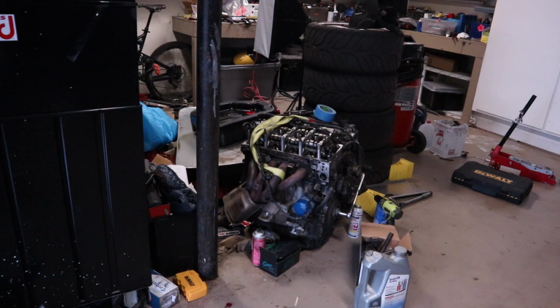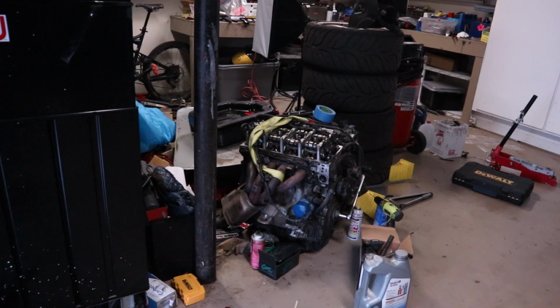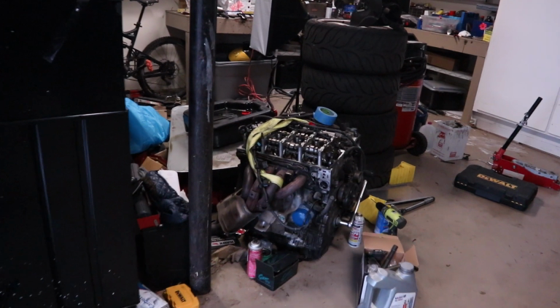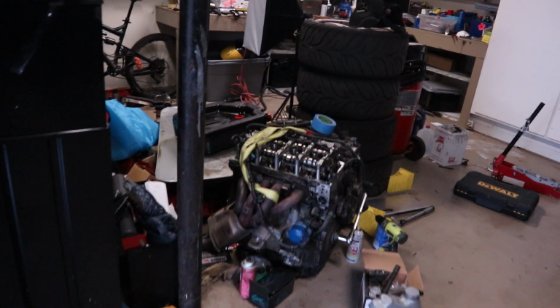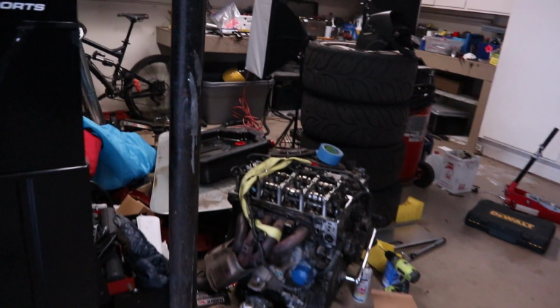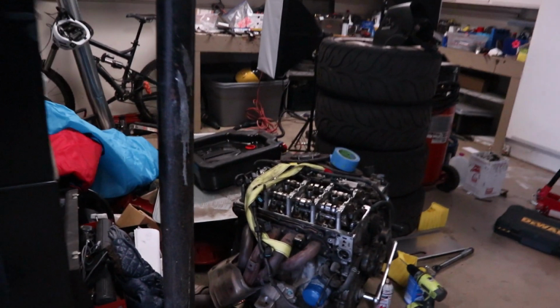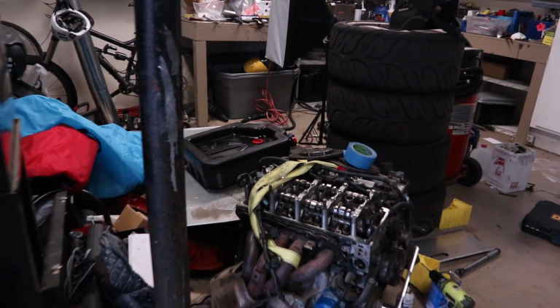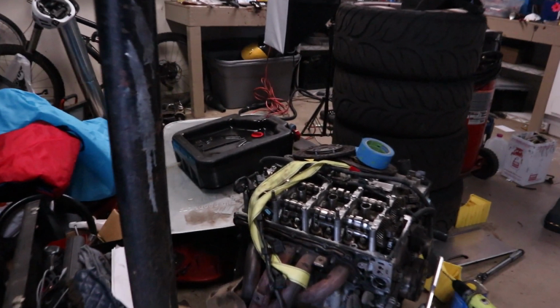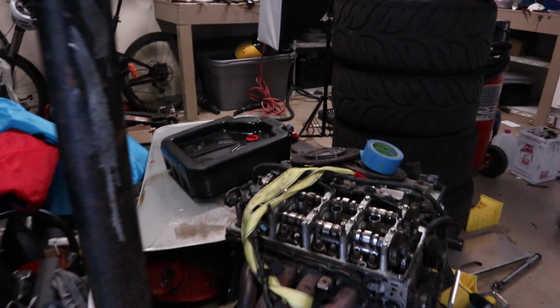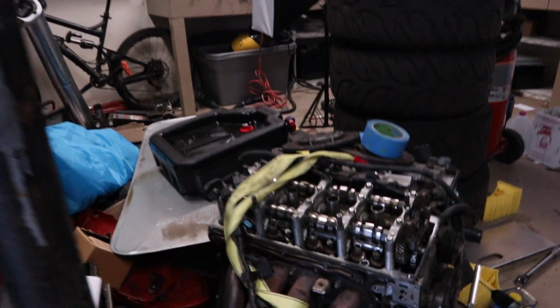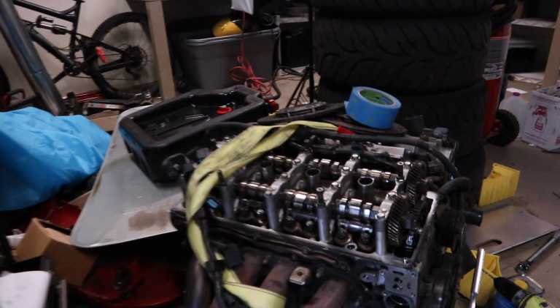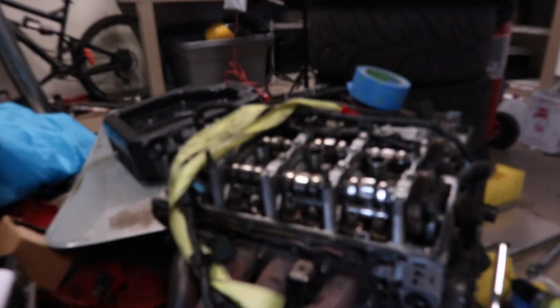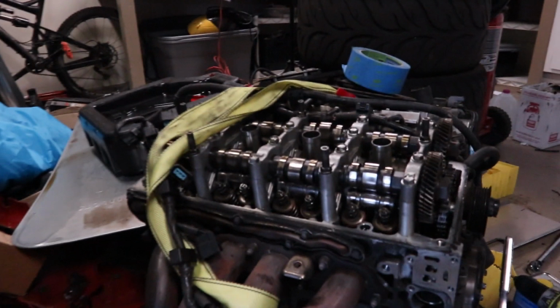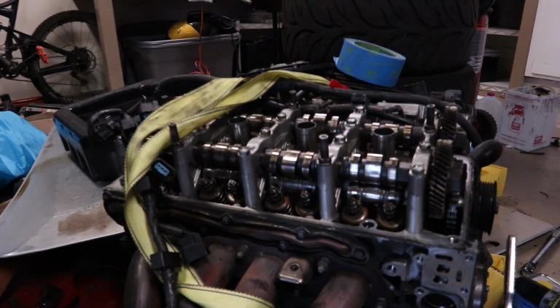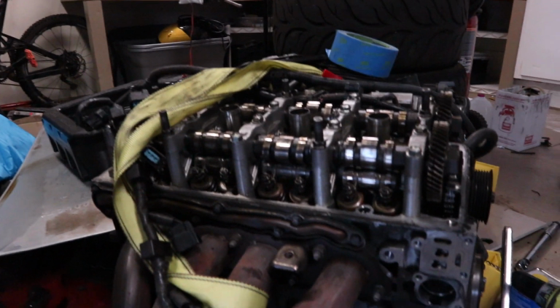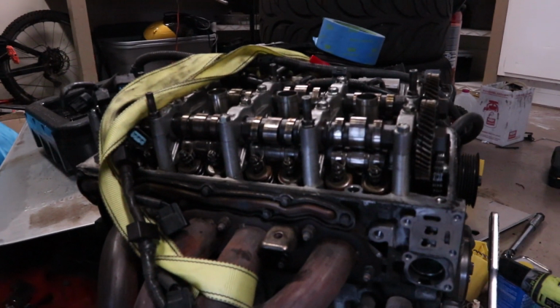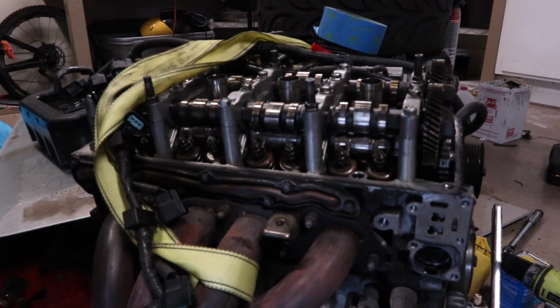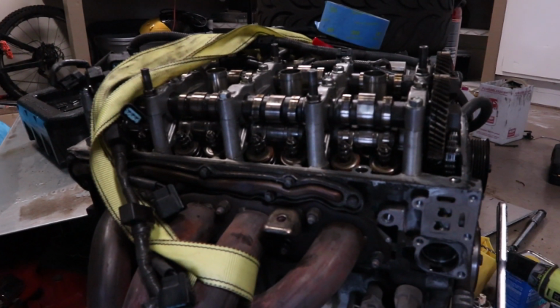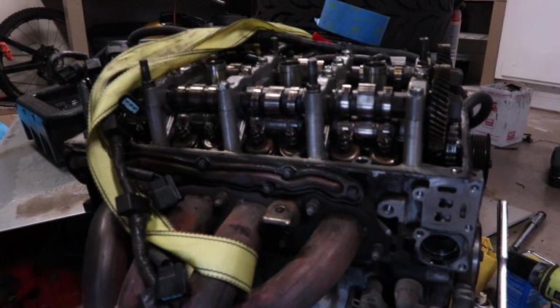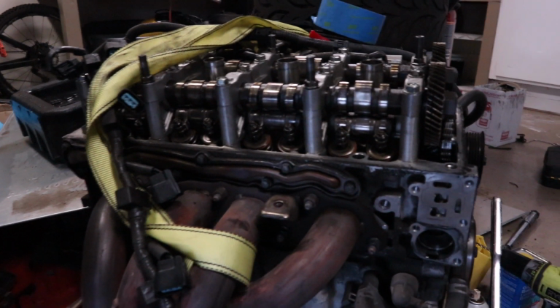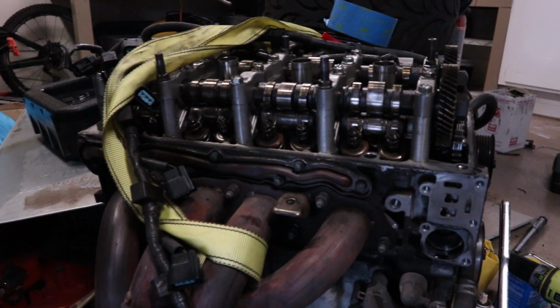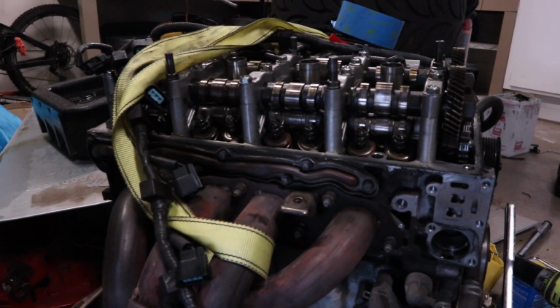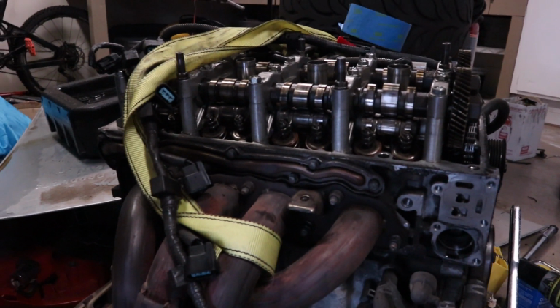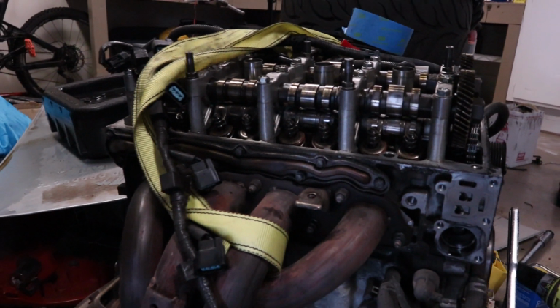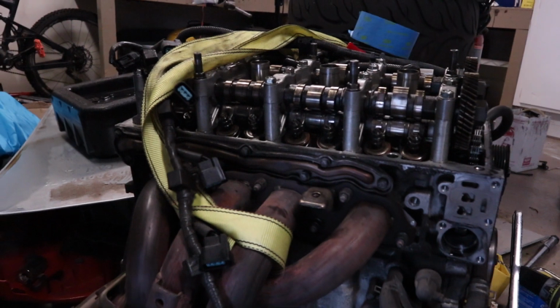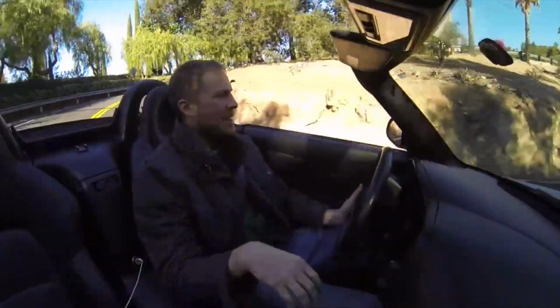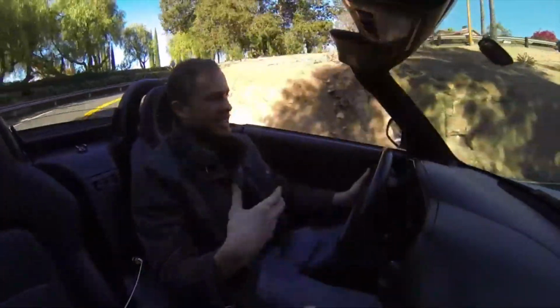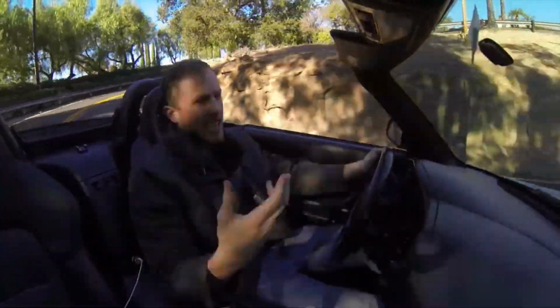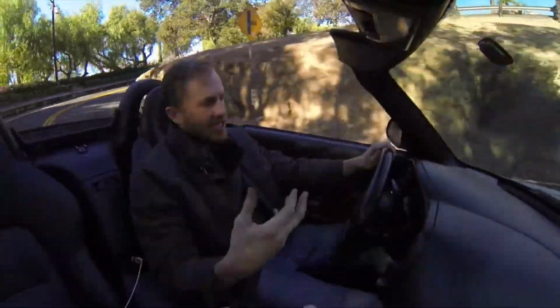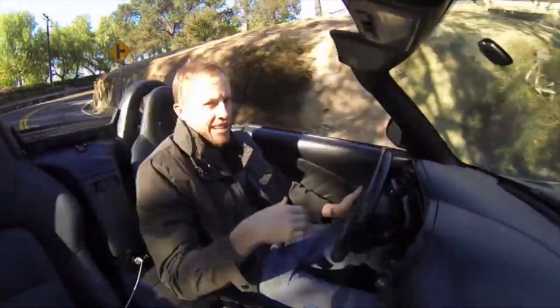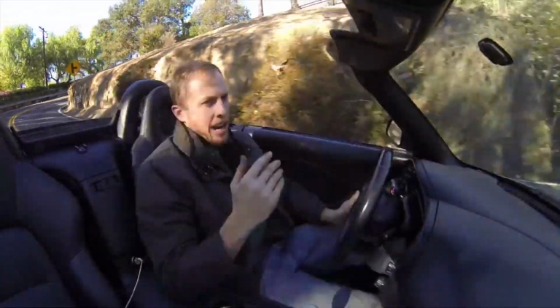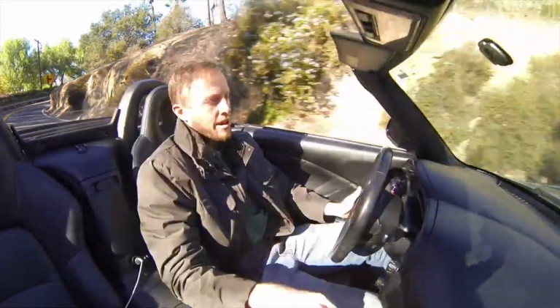Welcome everyone. Today we're going to be taking a look inside a Honda S2000 engine and we're going to talk about VTEC. What does it mean when people say that they hit VTEC? It makes this fantastic sound at wide open throttle.